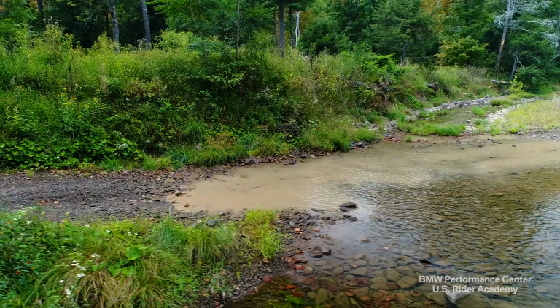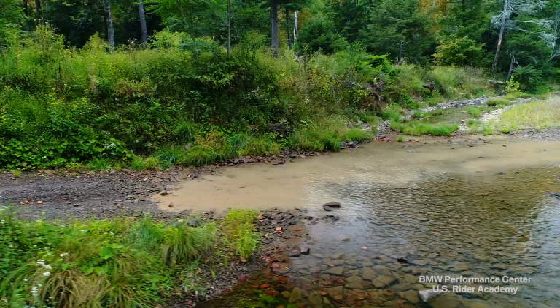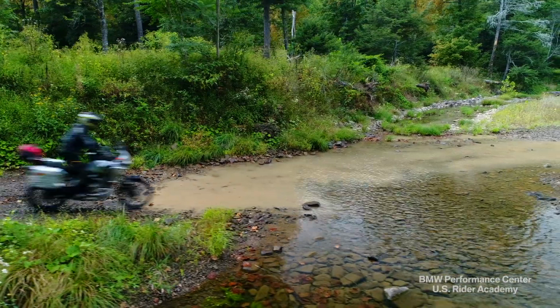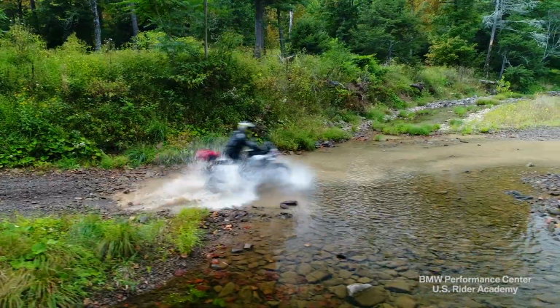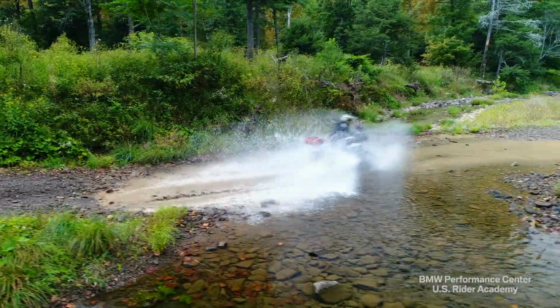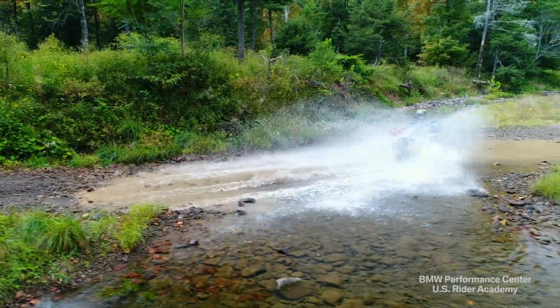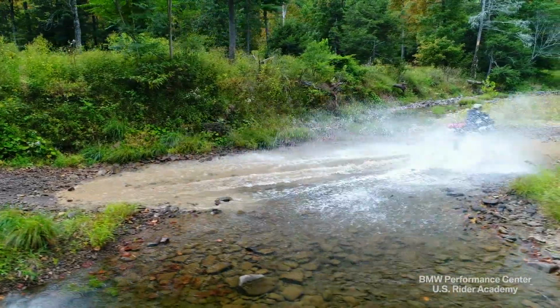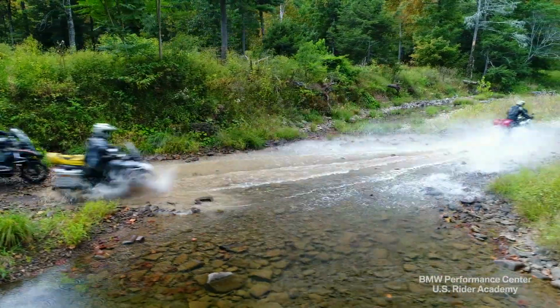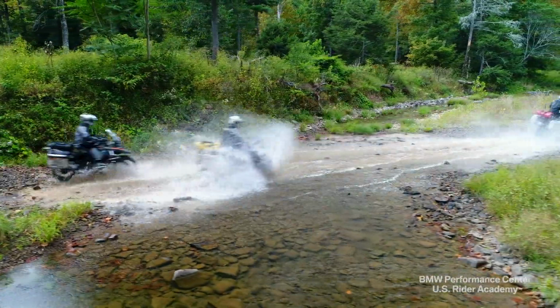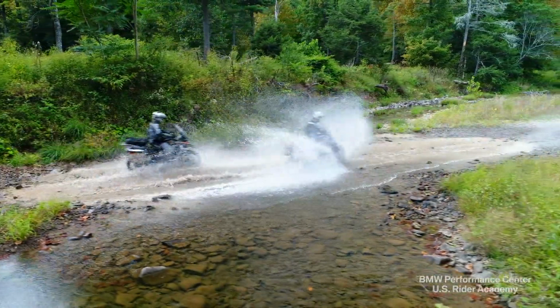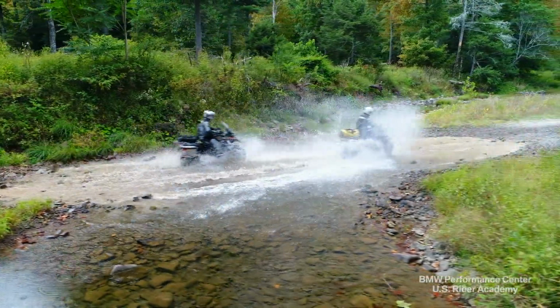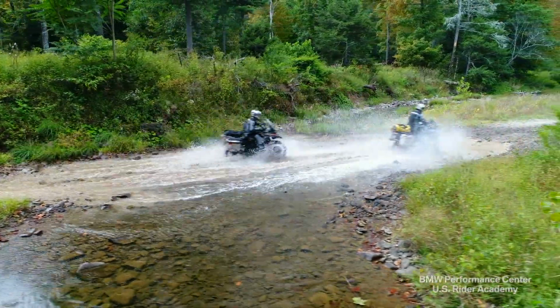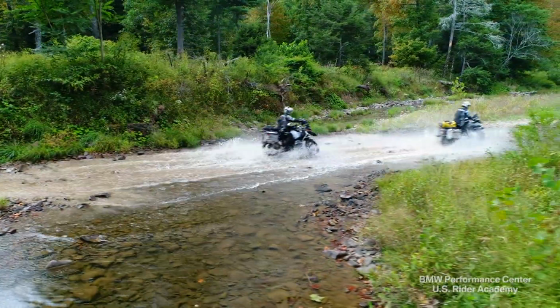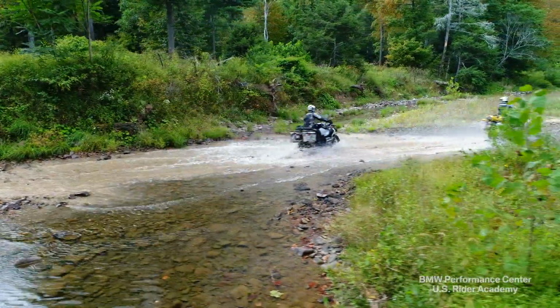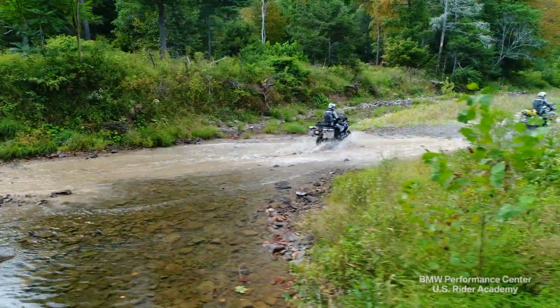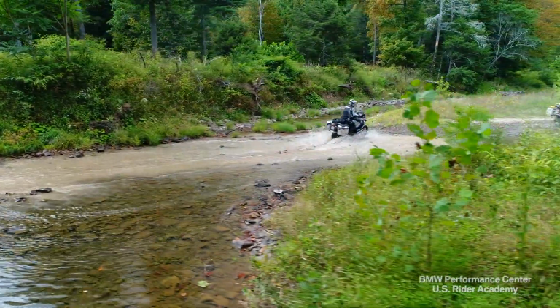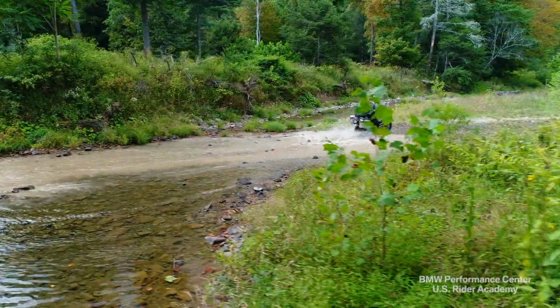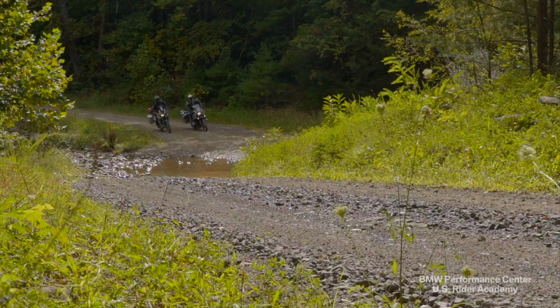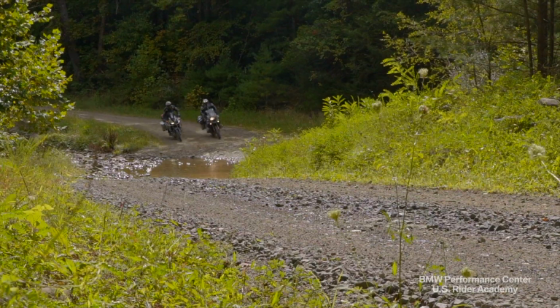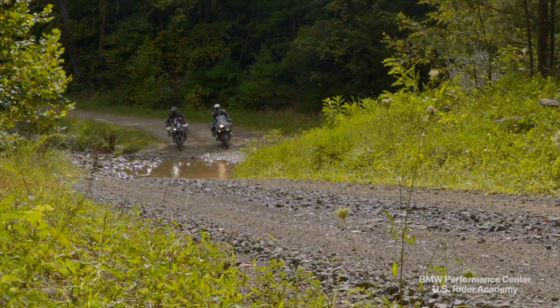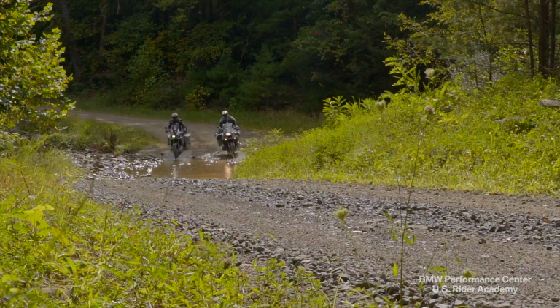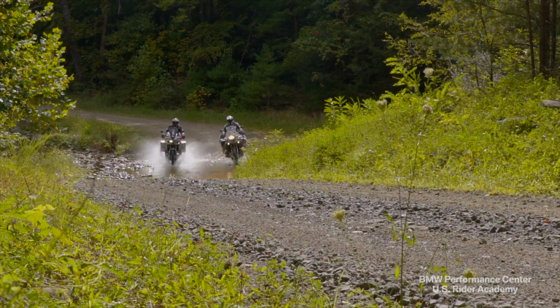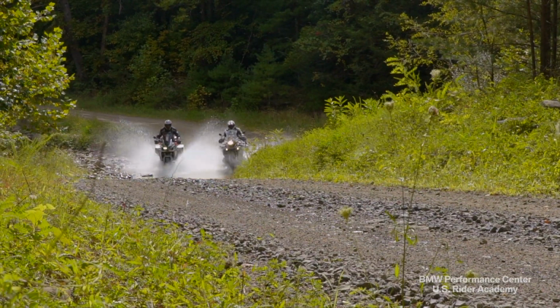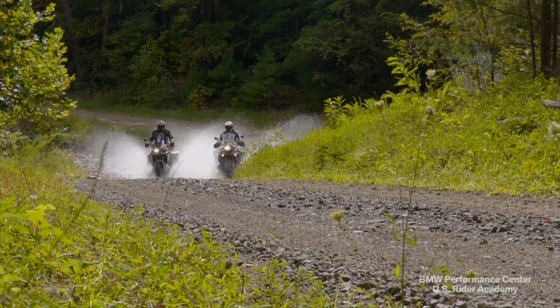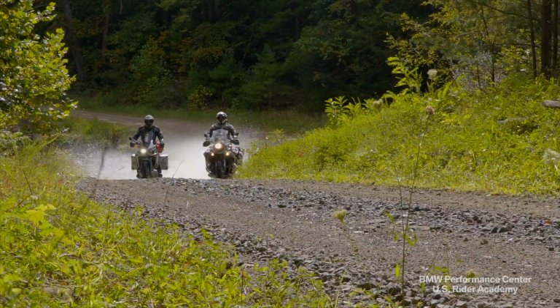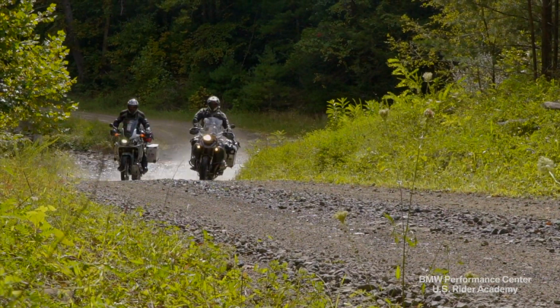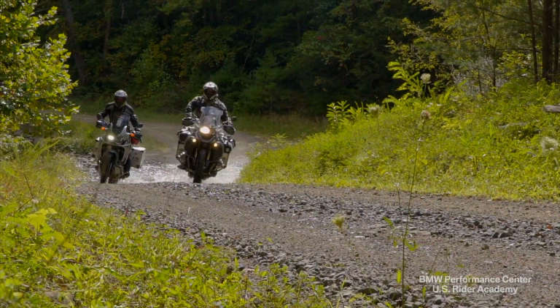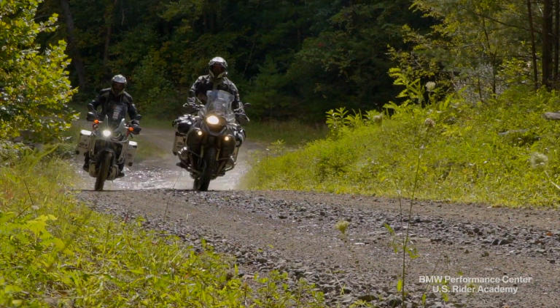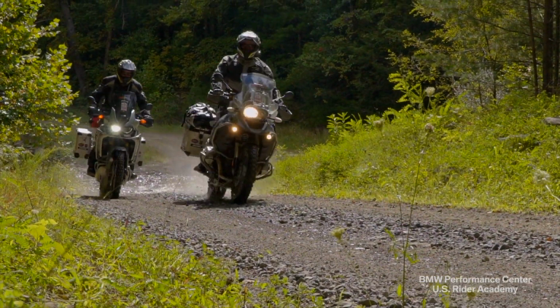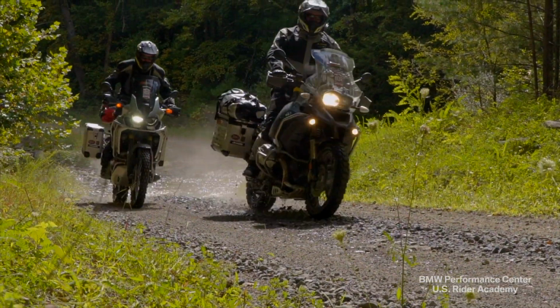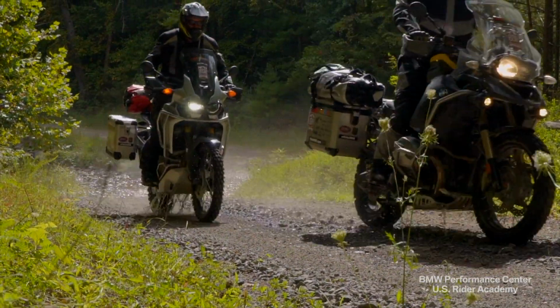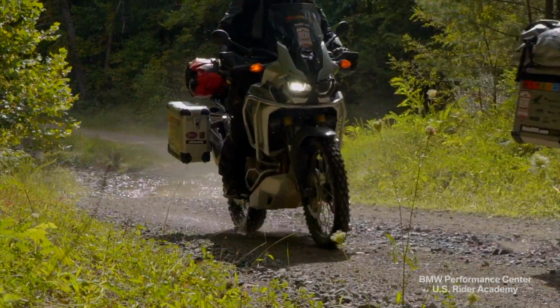On this trip, there are only three water crossings. They're right near each other and they can be a little deep. When we went through them, they weren't that deep — maybe 6 to 12 inches deep.